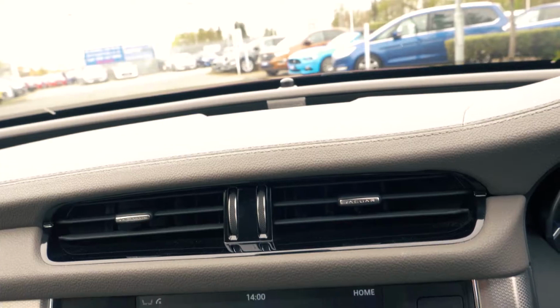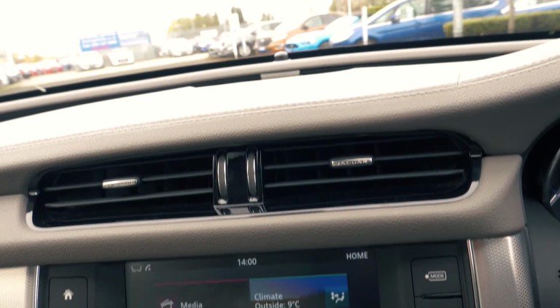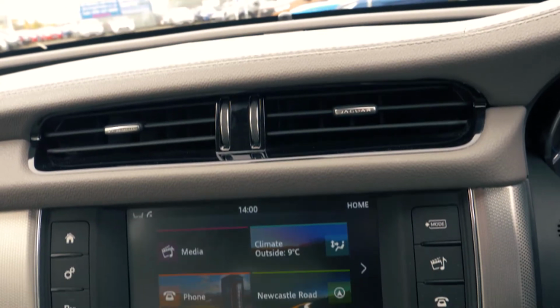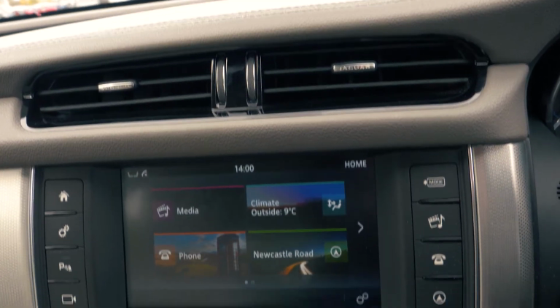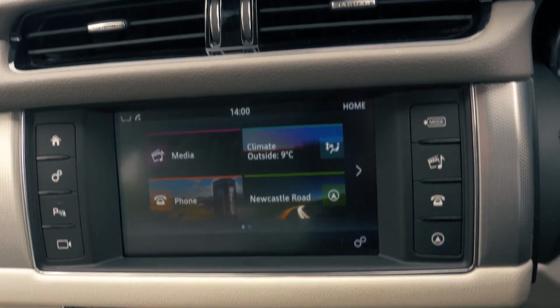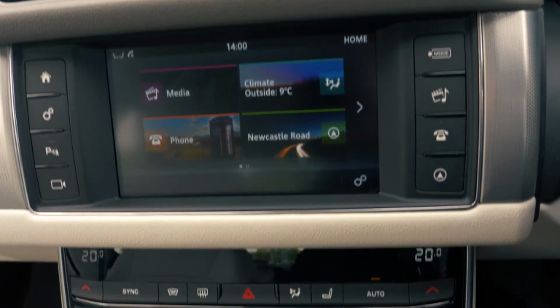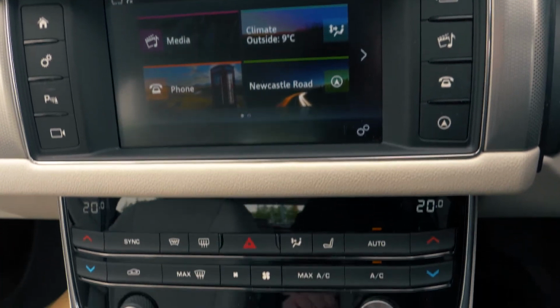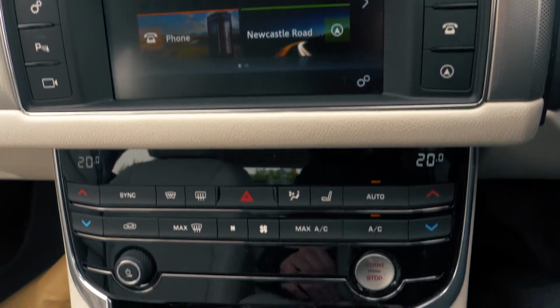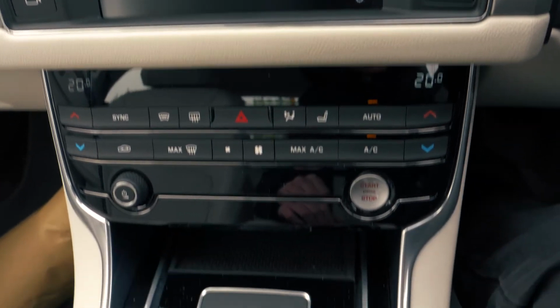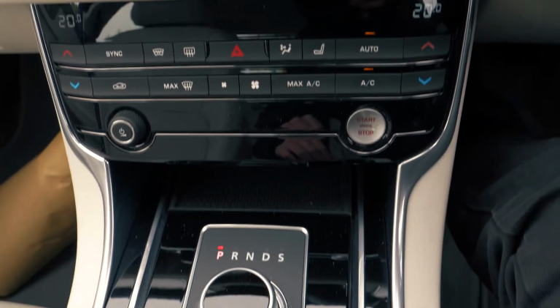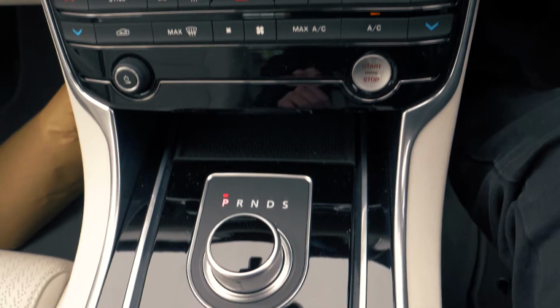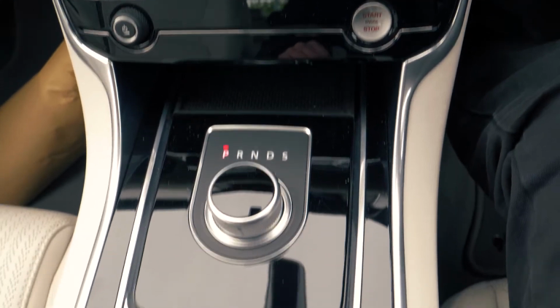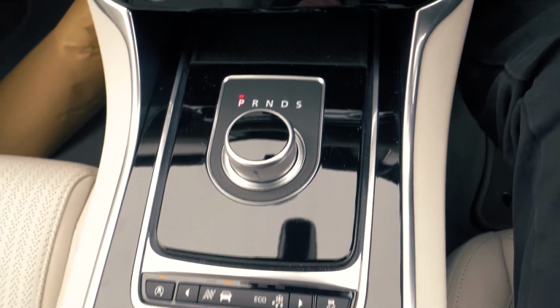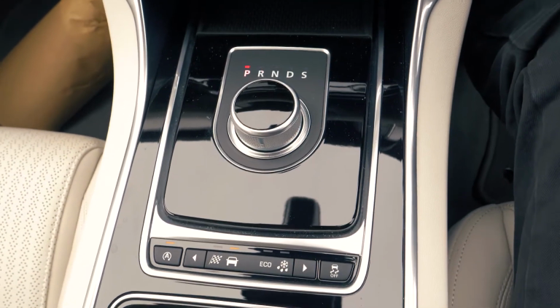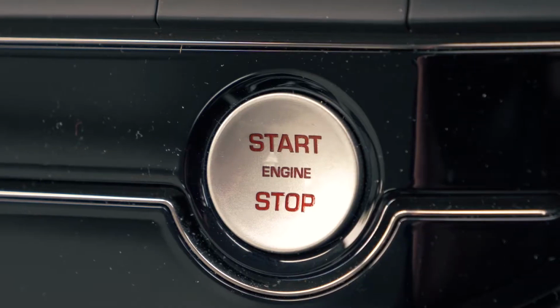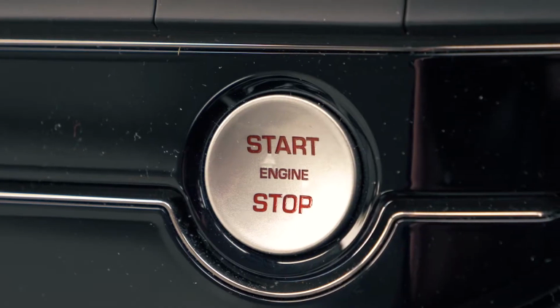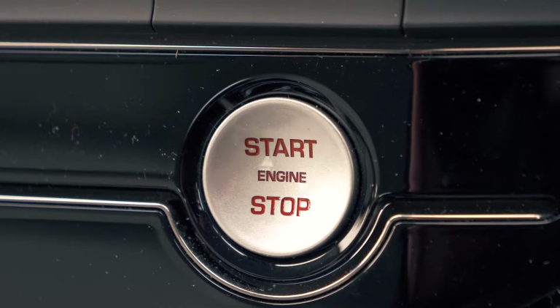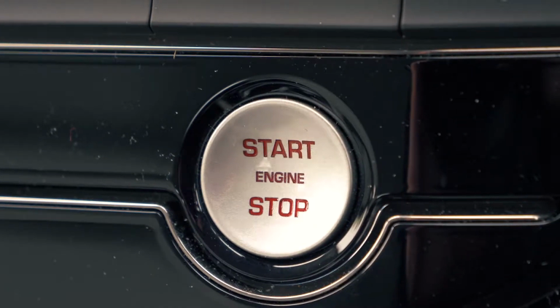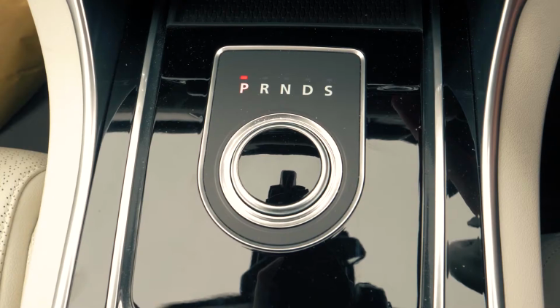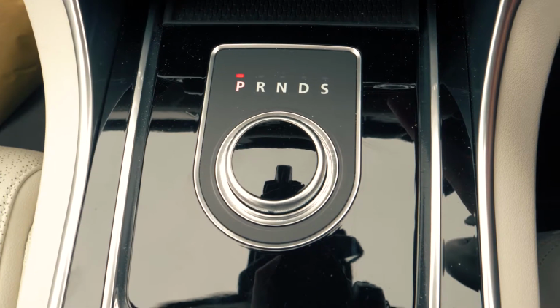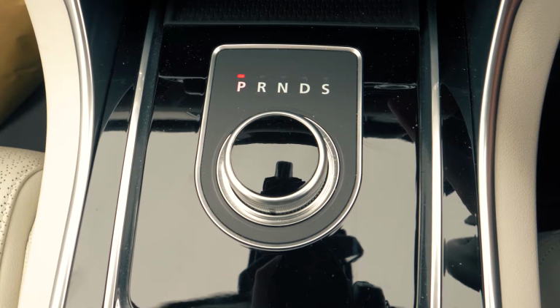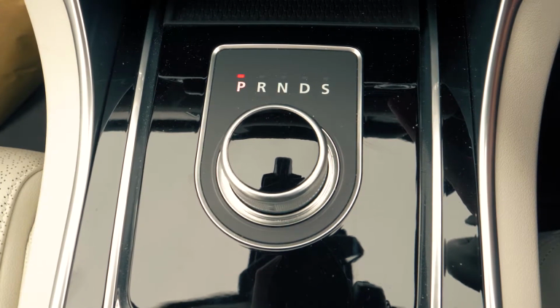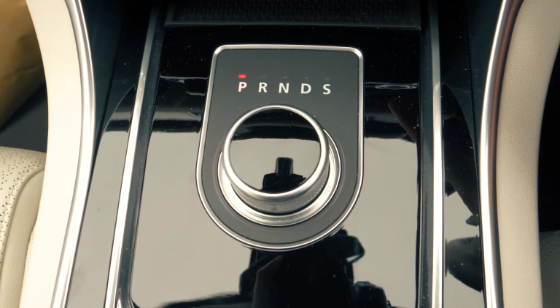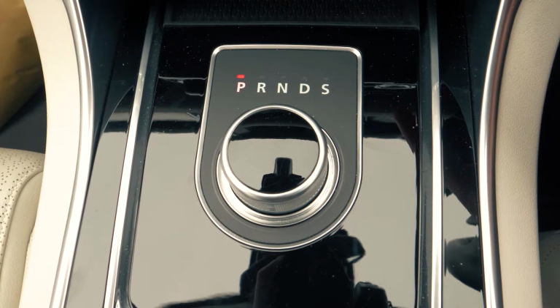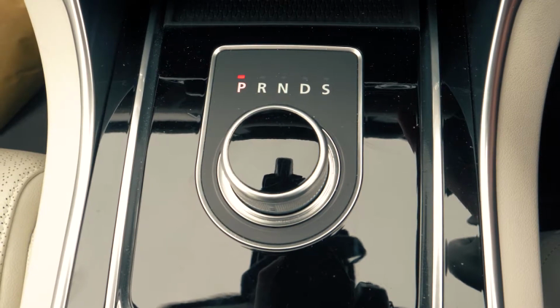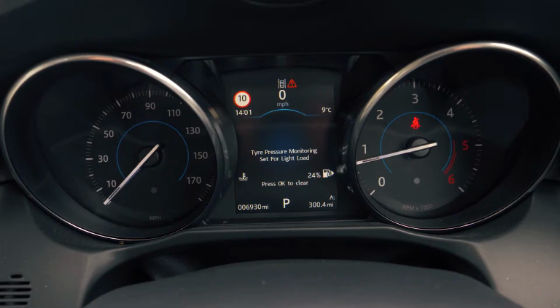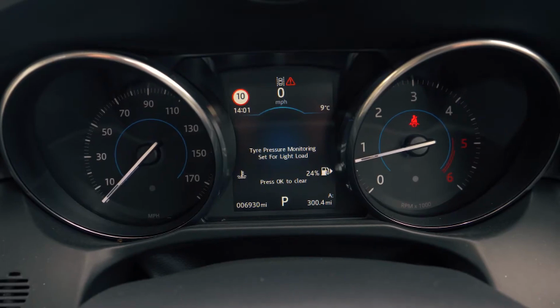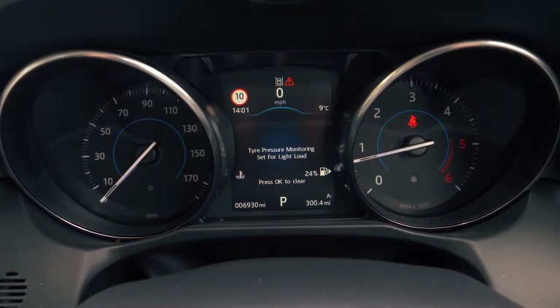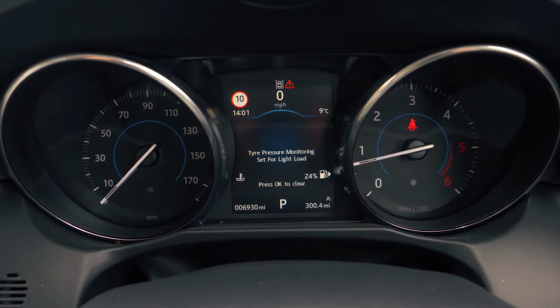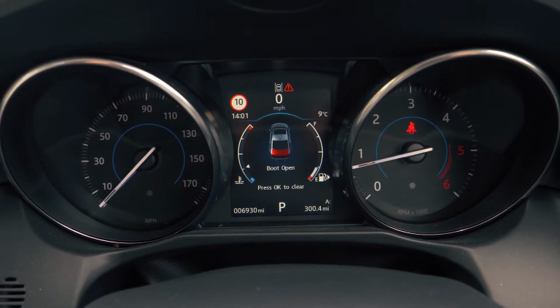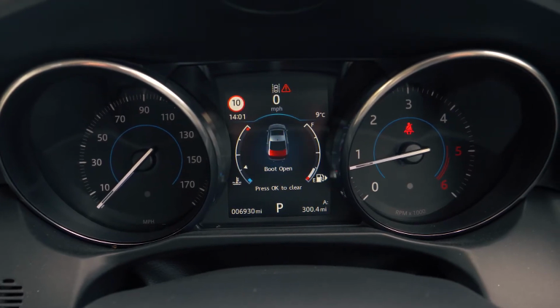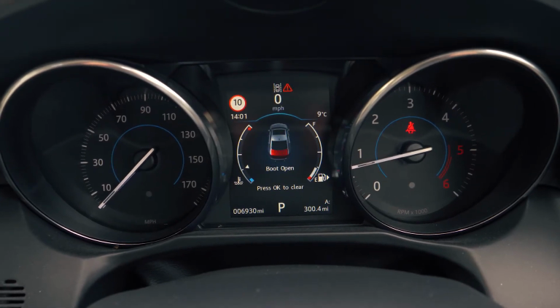There is a built-in touch screen with Bluetooth and USB connectivity included. It also has a rear parking camera to give you an extra helping hand when you need it most.